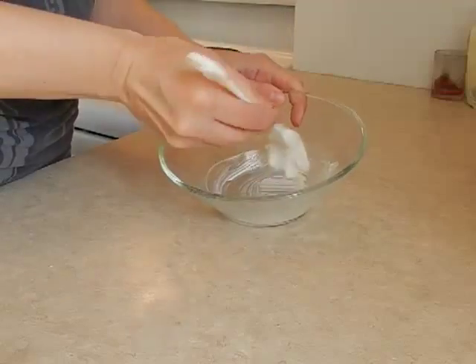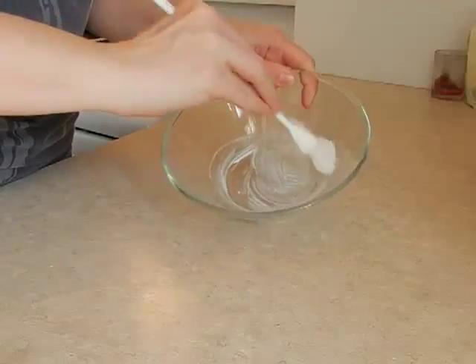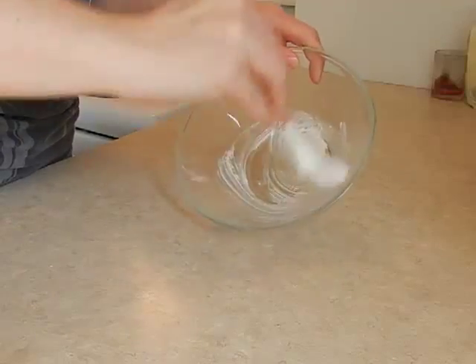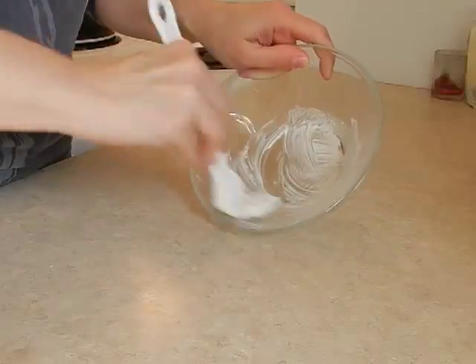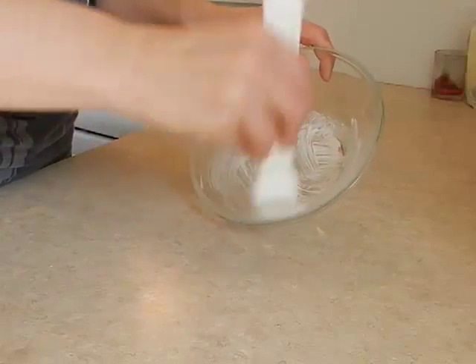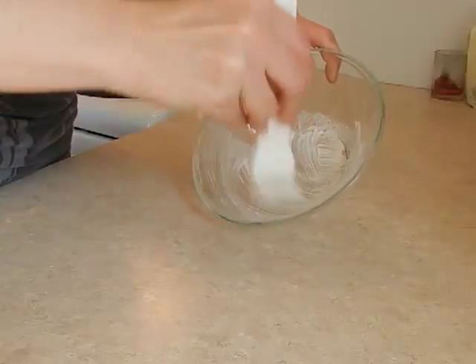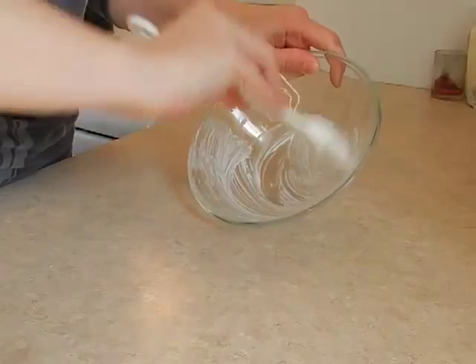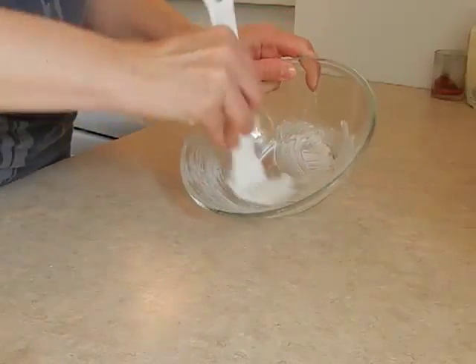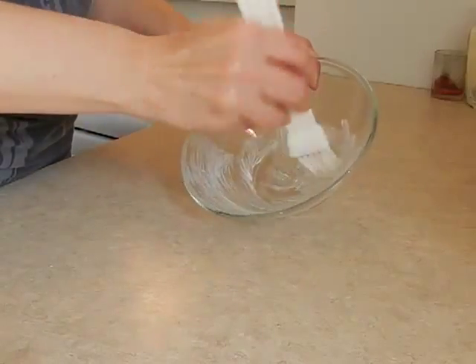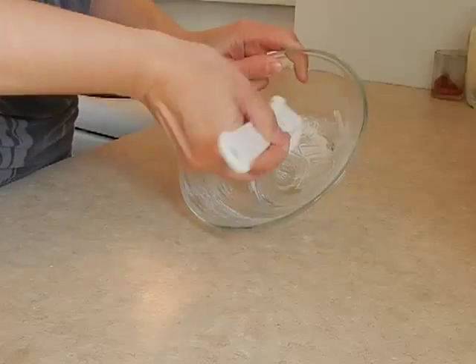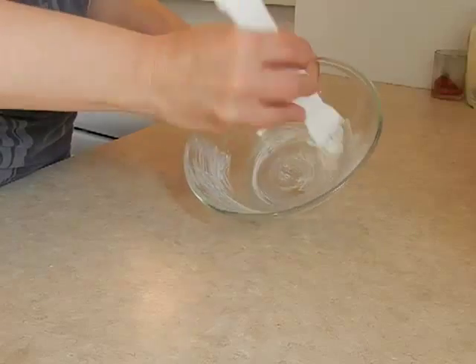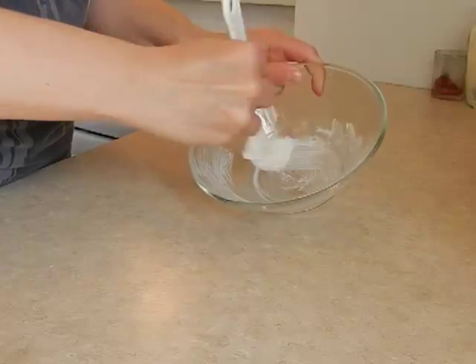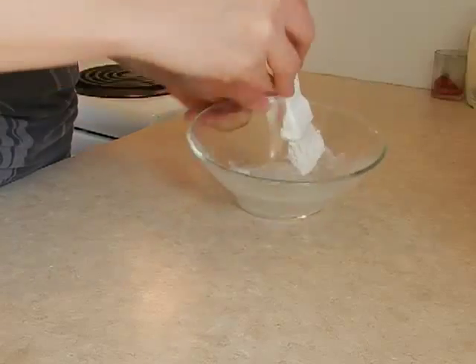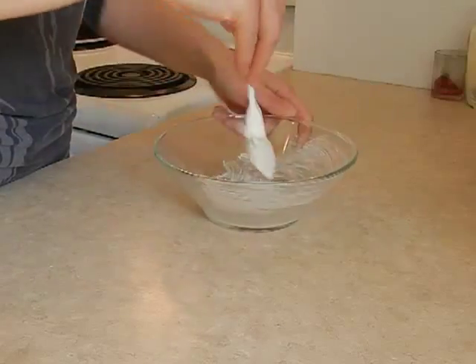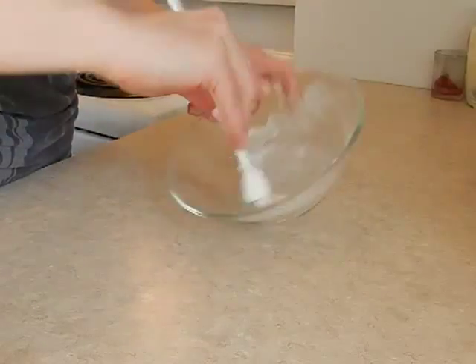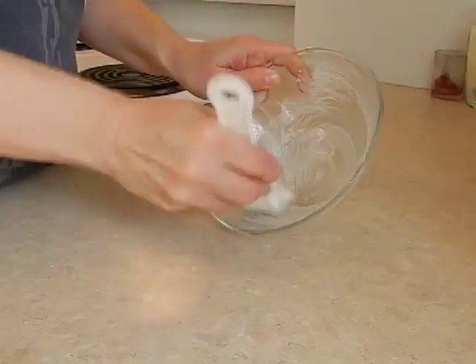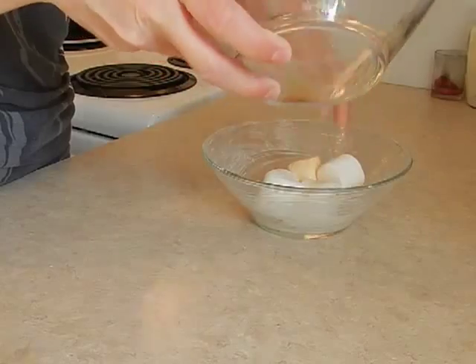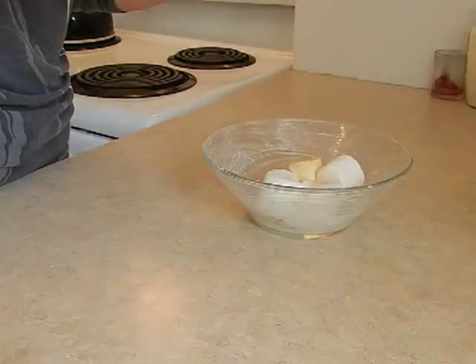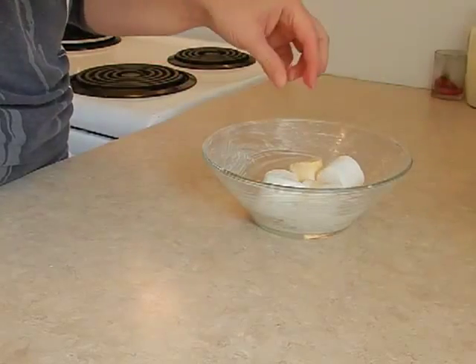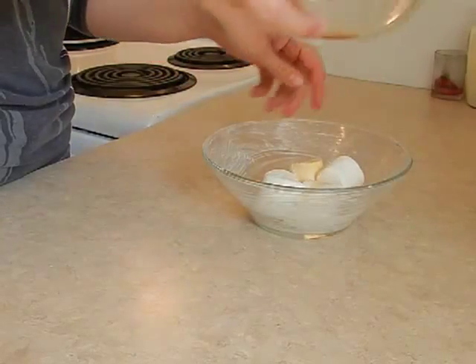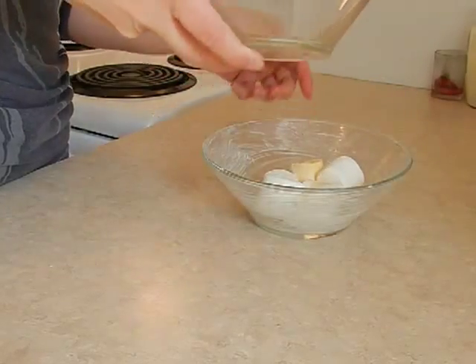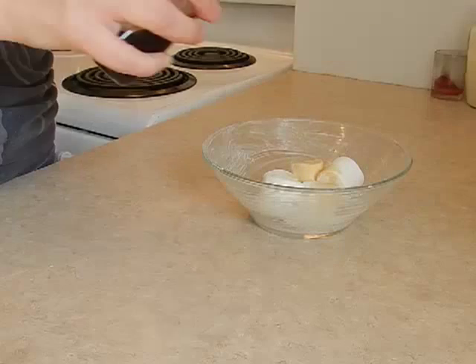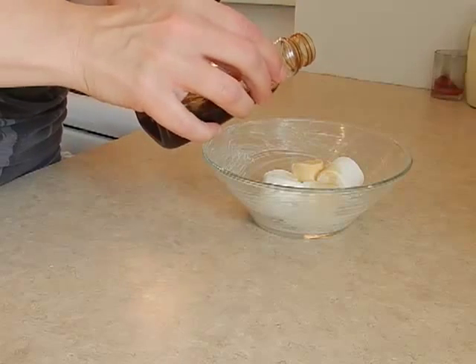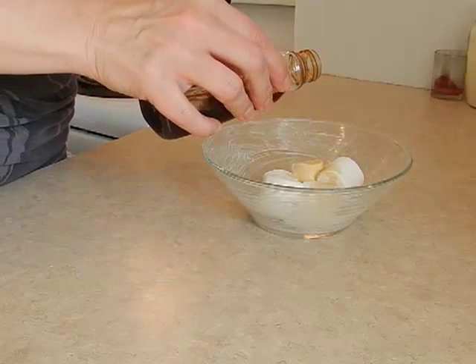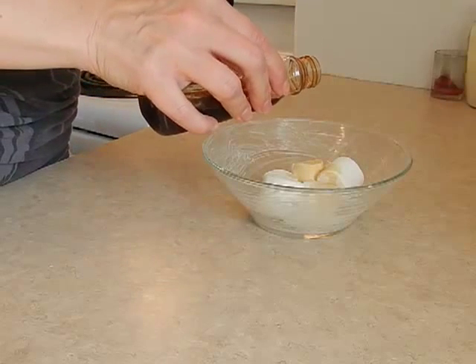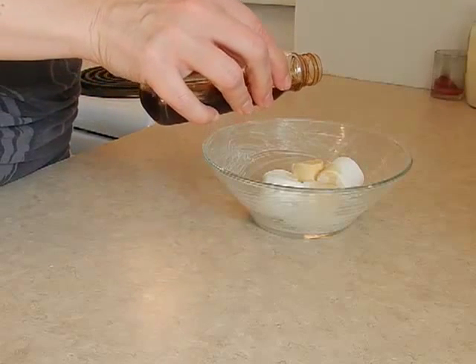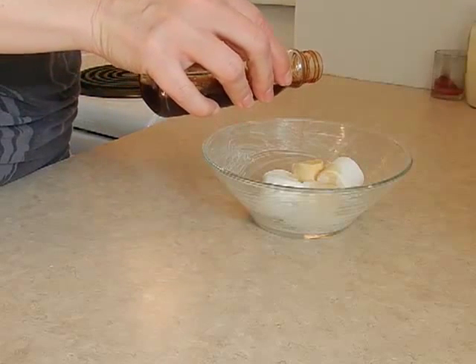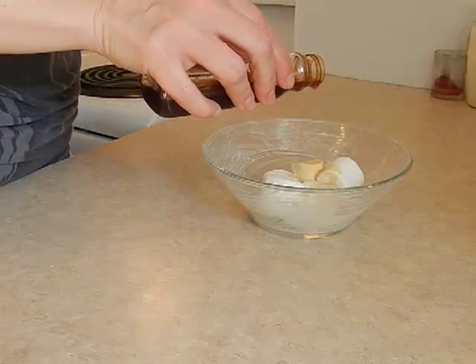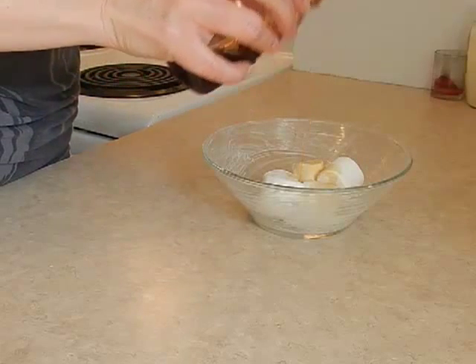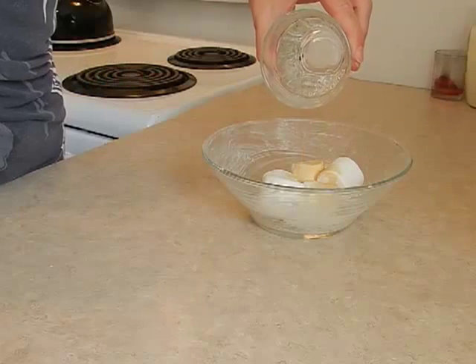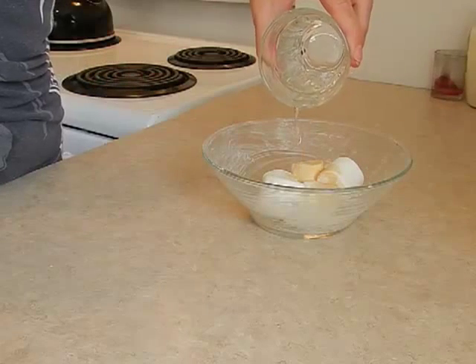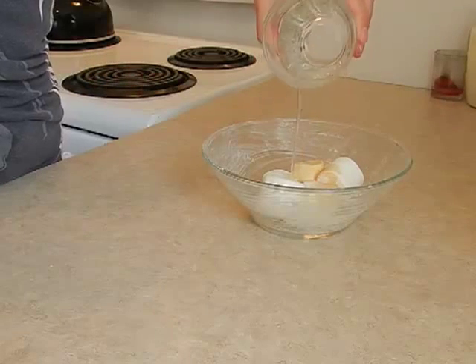I started by coating the sides of a microwavable bowl with vegetable shortening. Then I put the marshmallows in the bowl and added vanilla extract and a little bit of water.